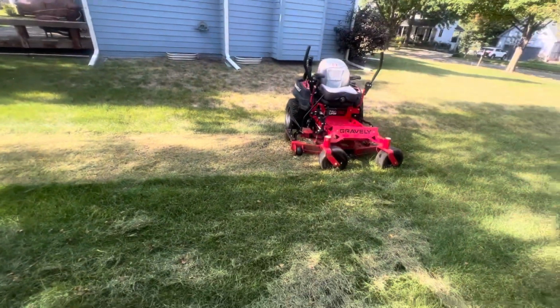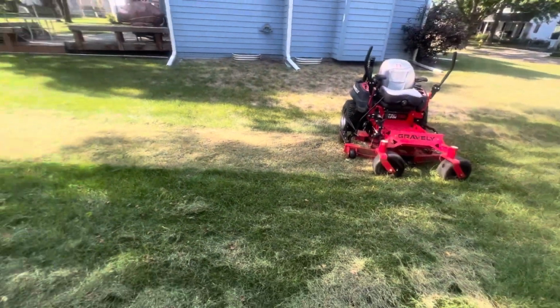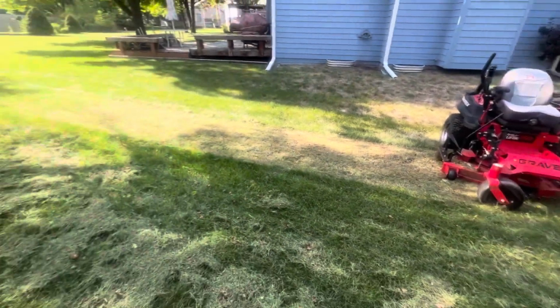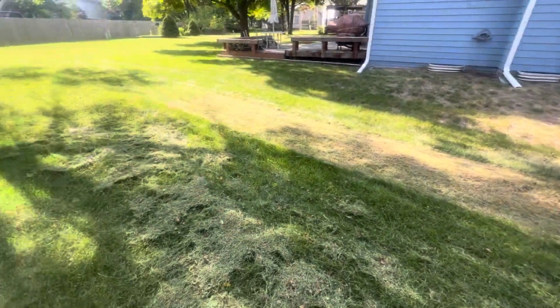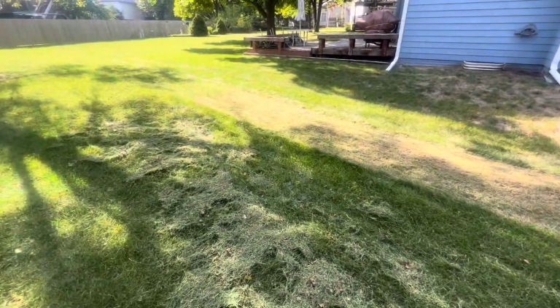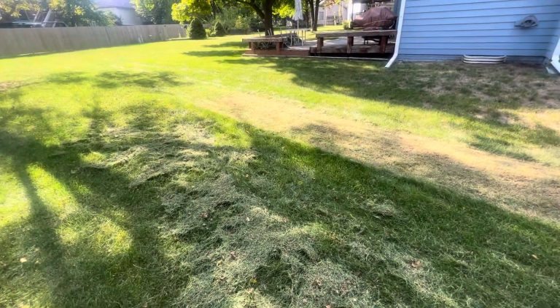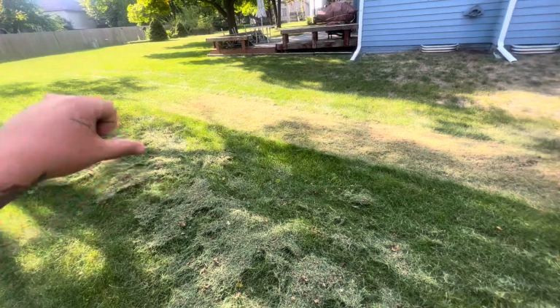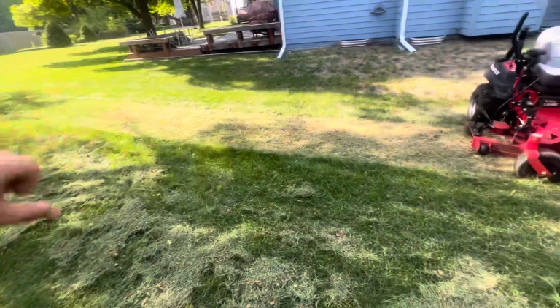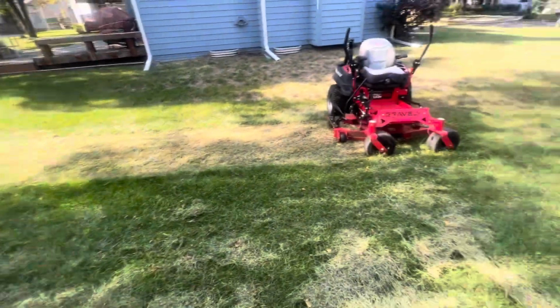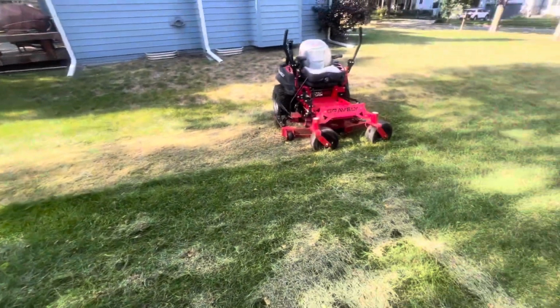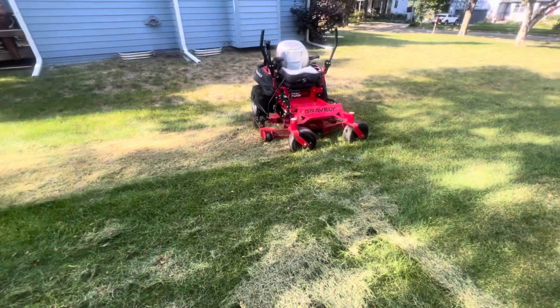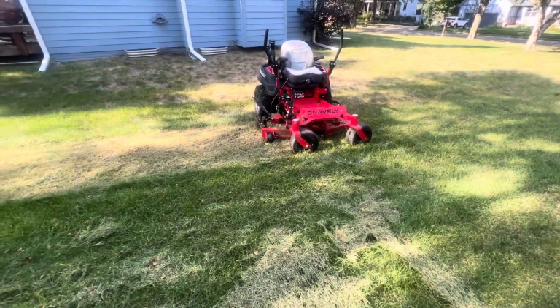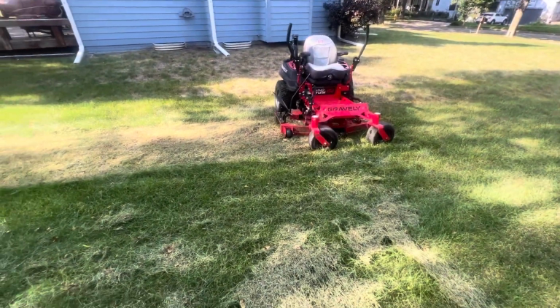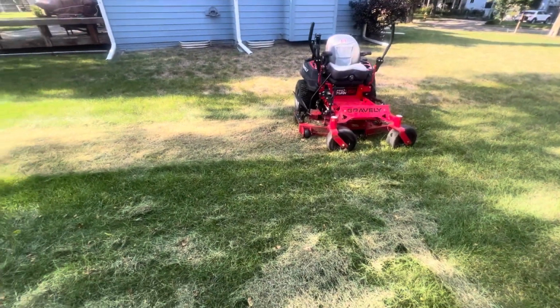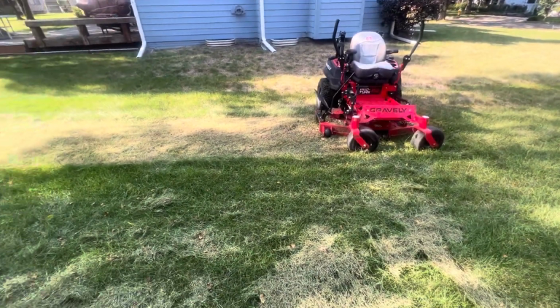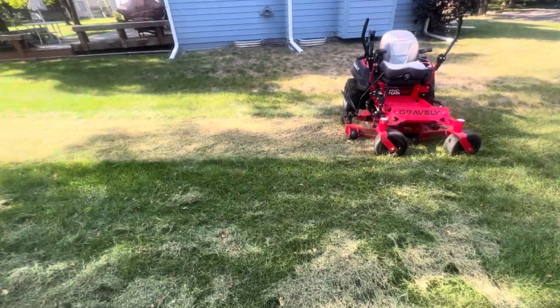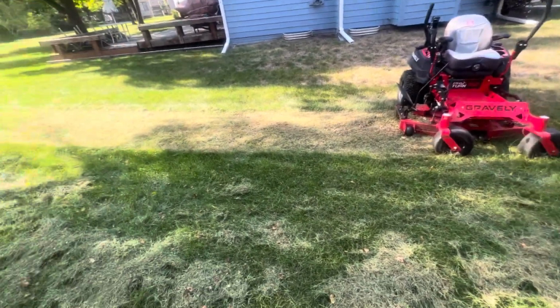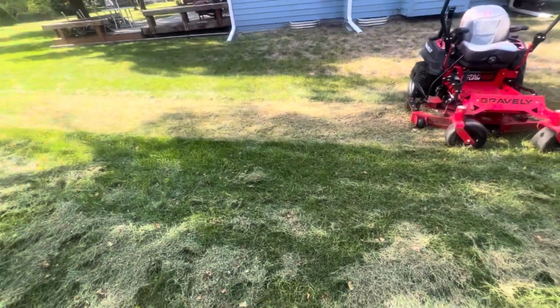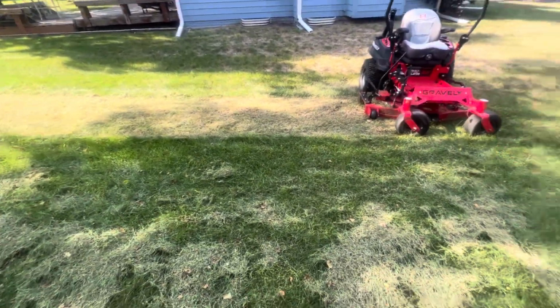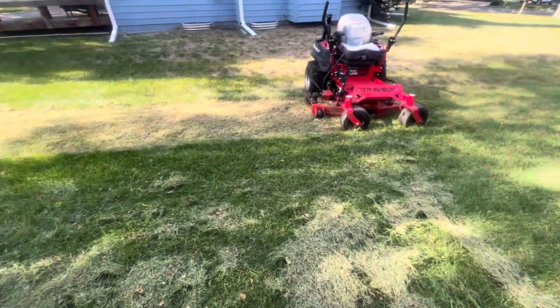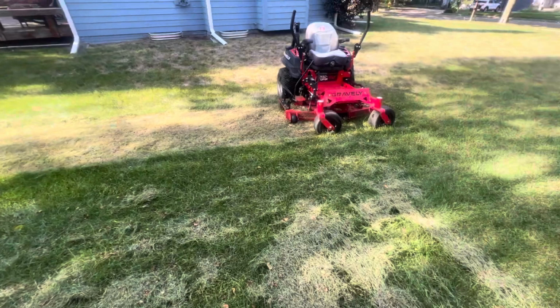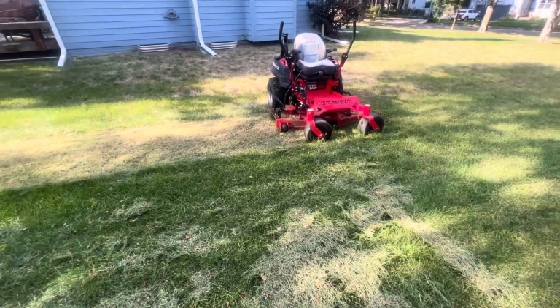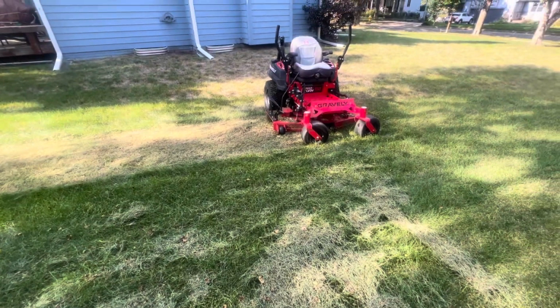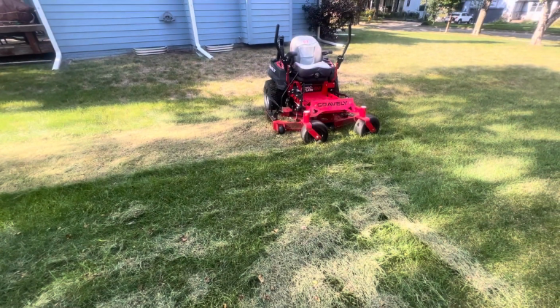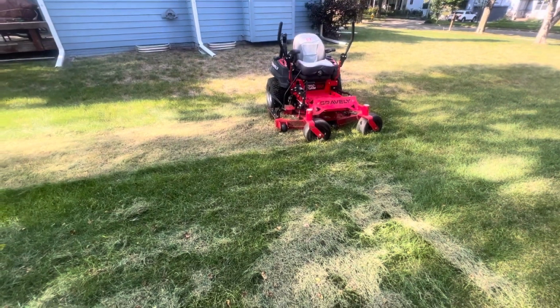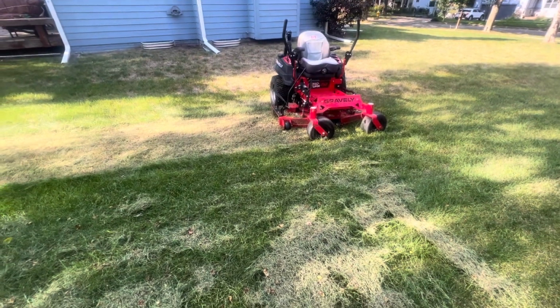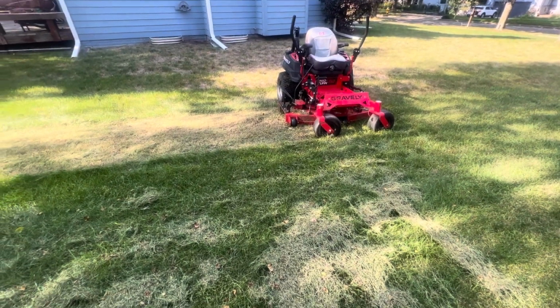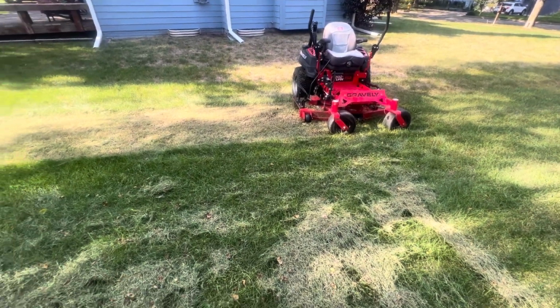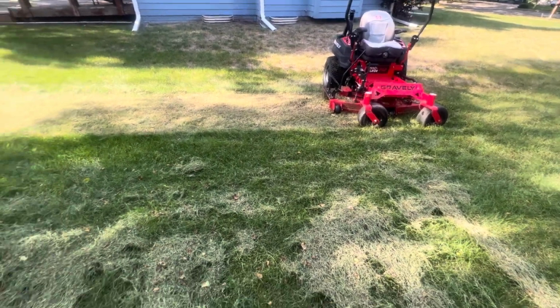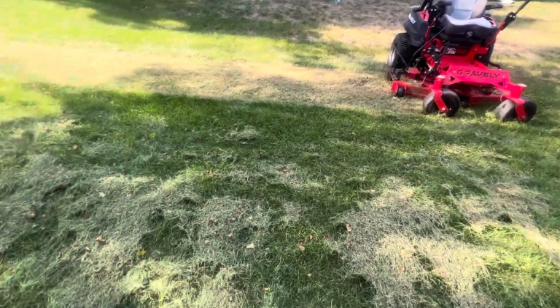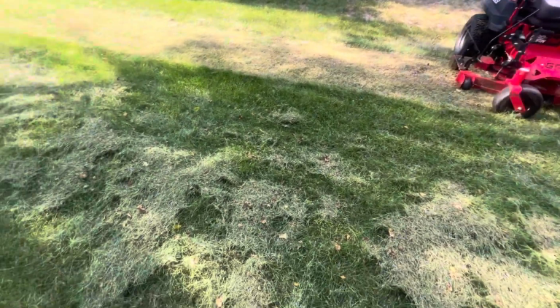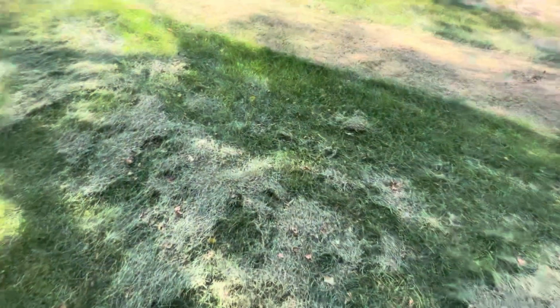It scalped it. This is not good — no bueno on a residential lawn. I'm going to have to try to makeshift something to keep that pin in there.